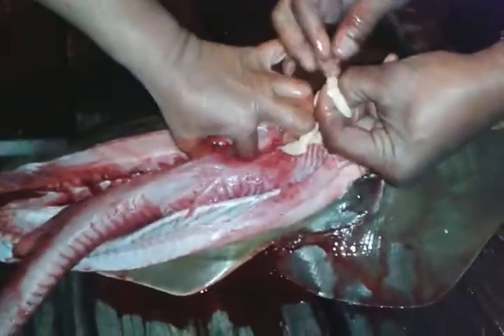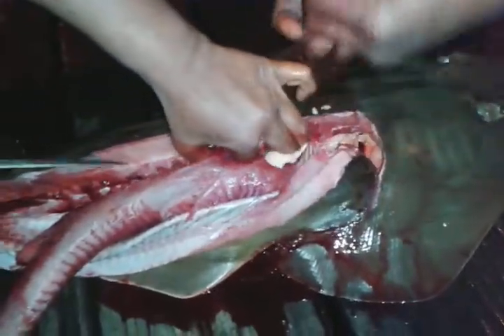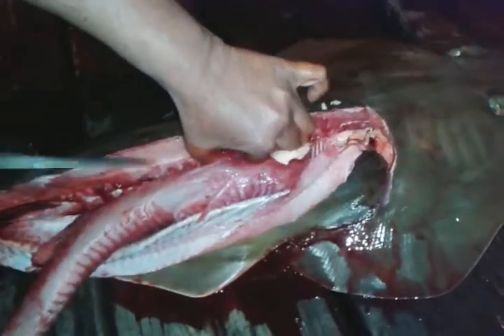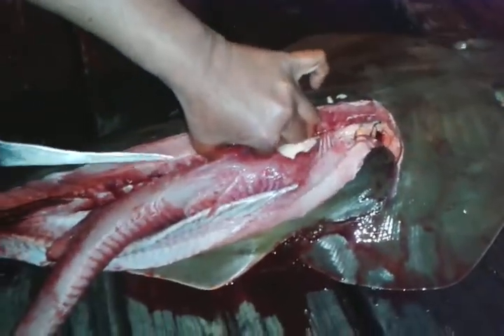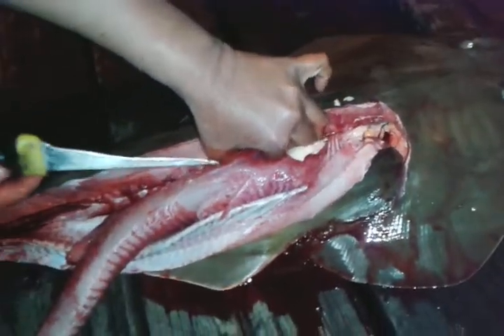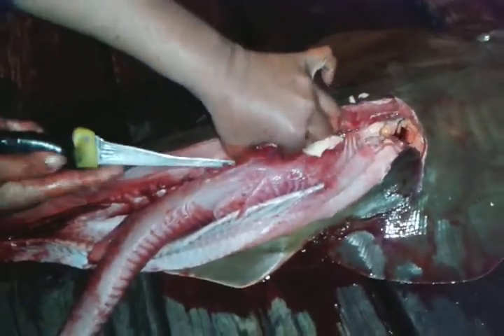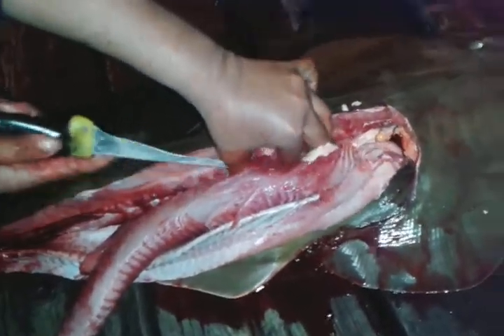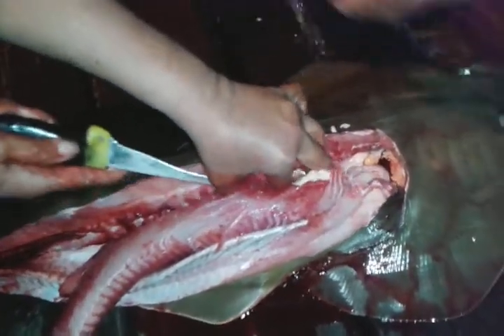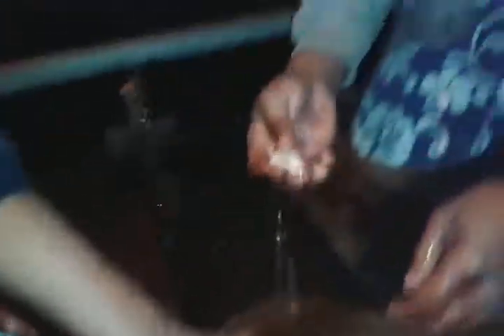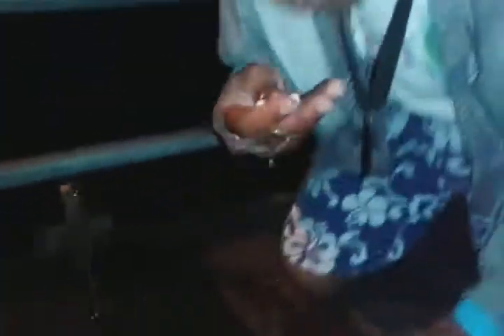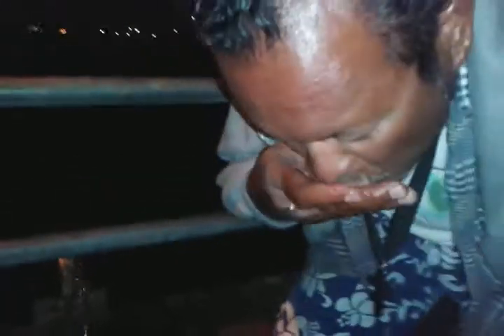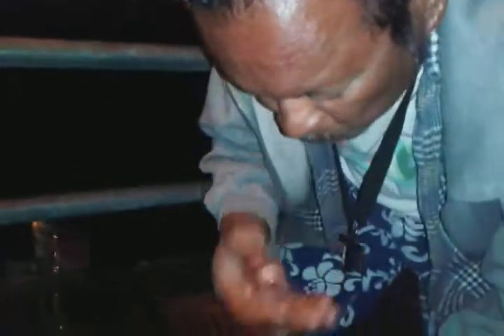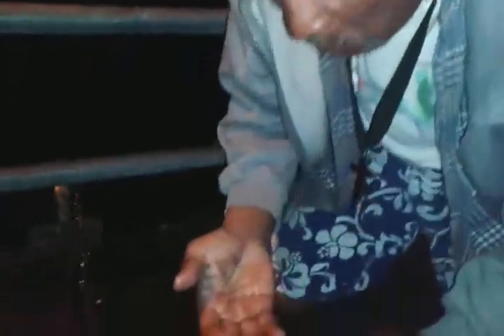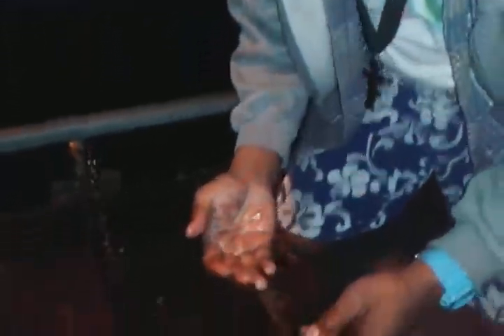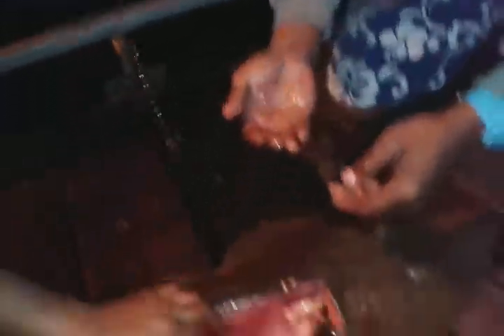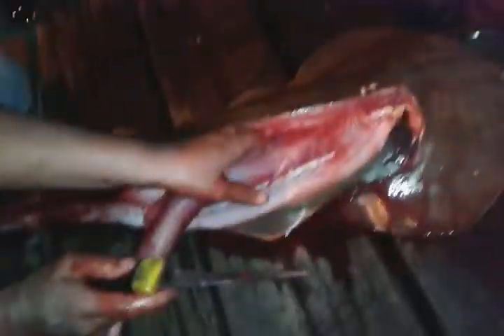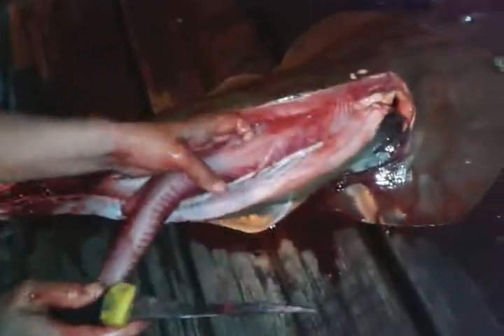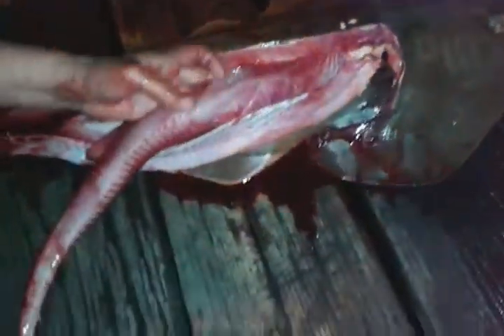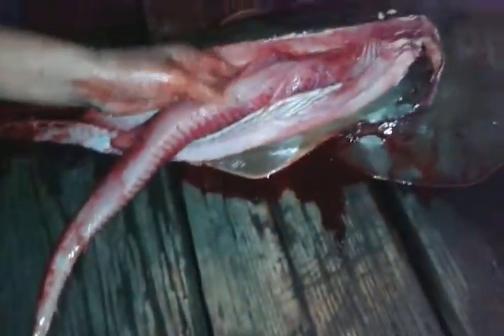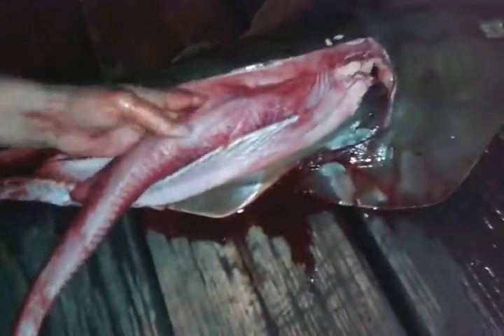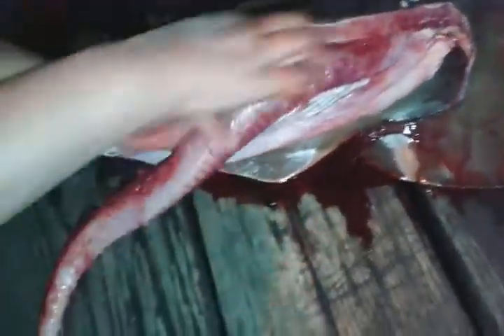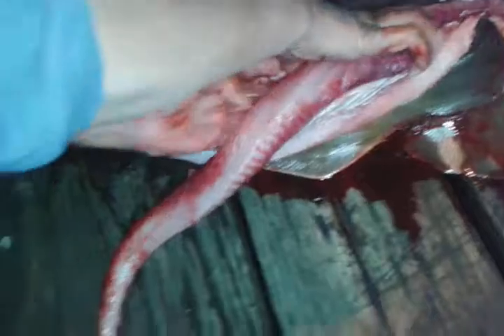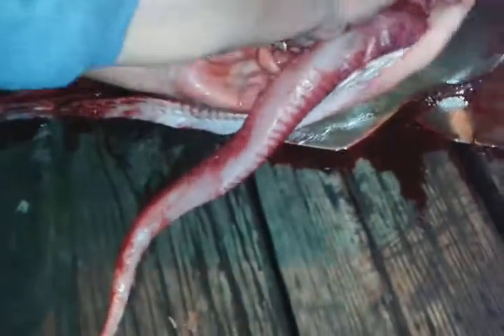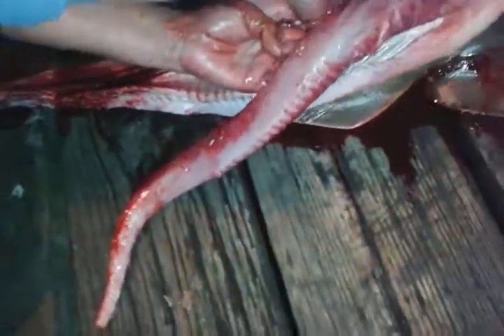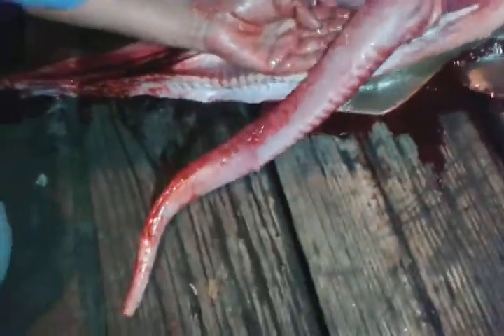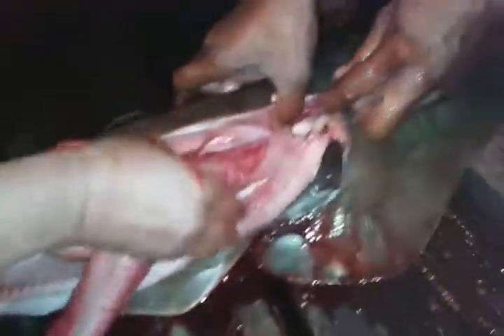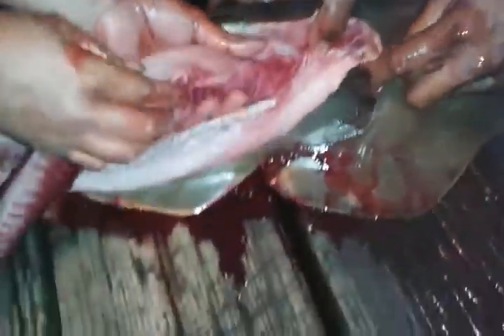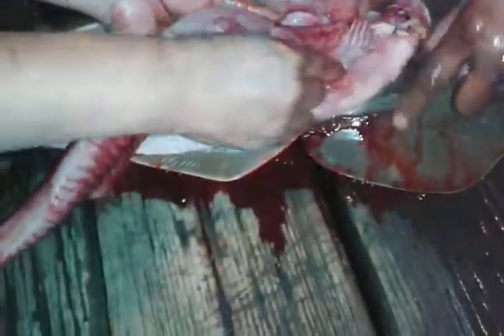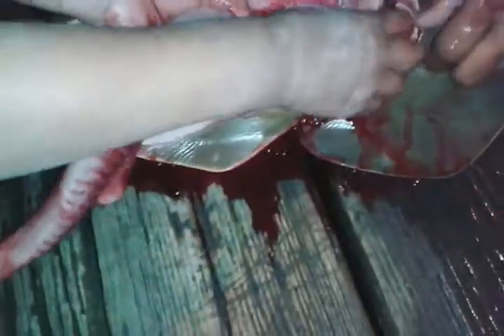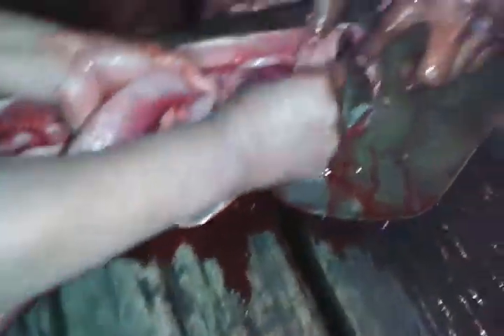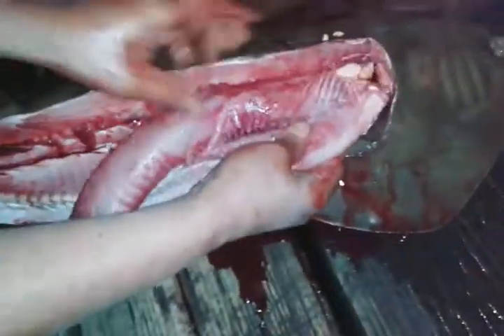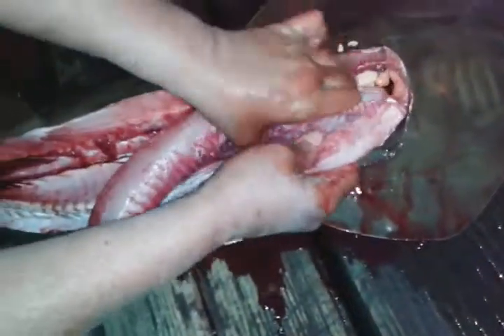What's this? Is it egg? When I open the other side, you'll be able to see. How? Good for your health. Oh, no.